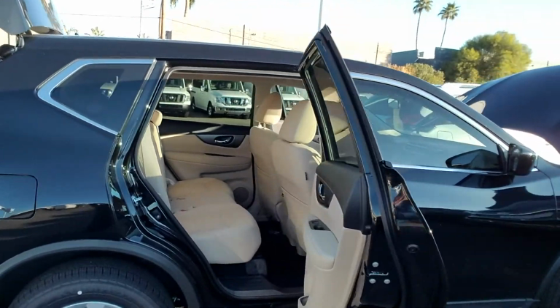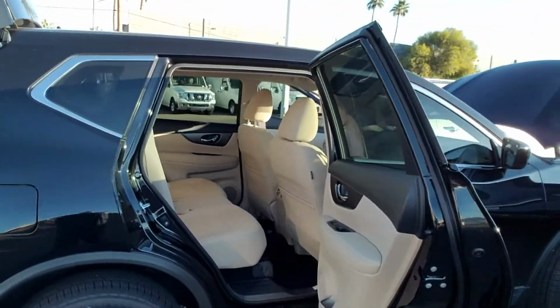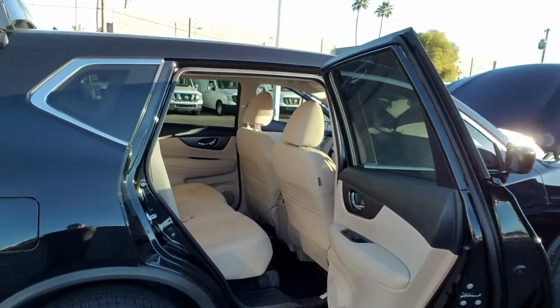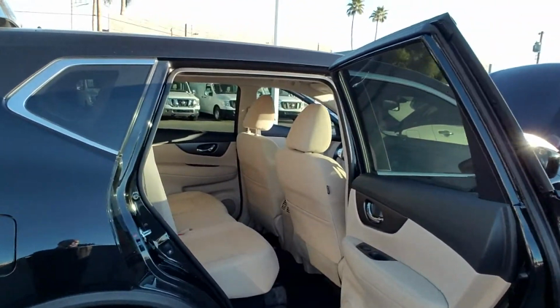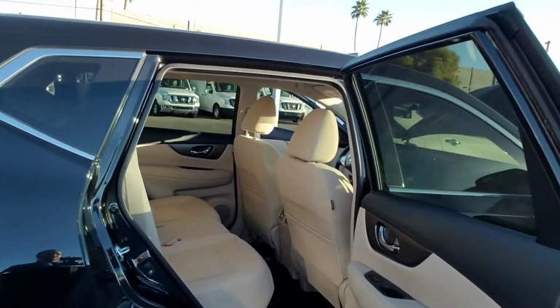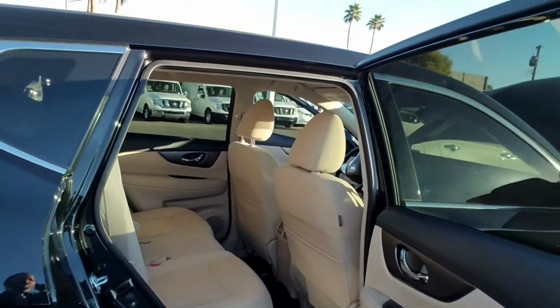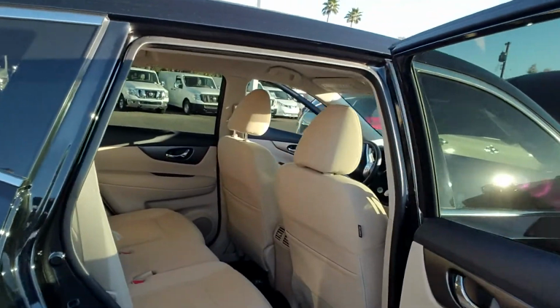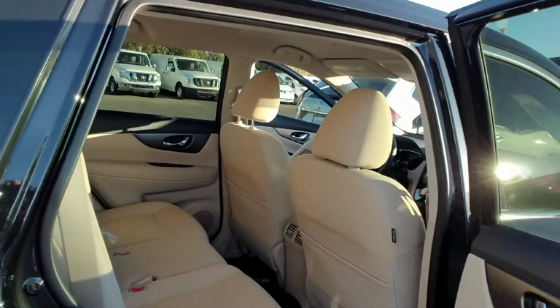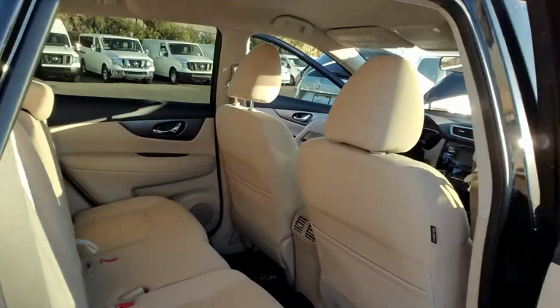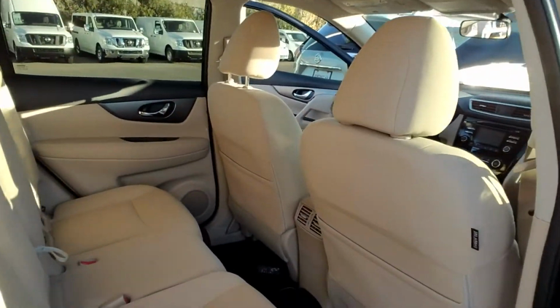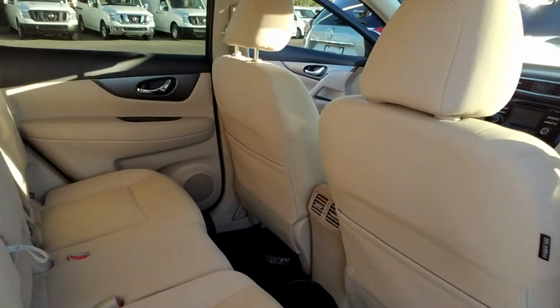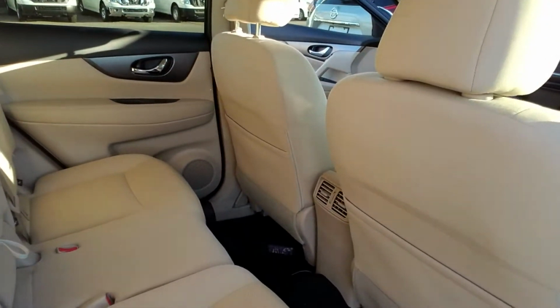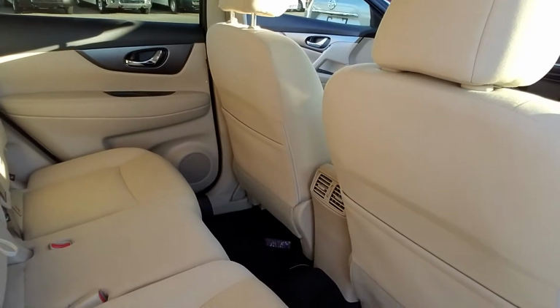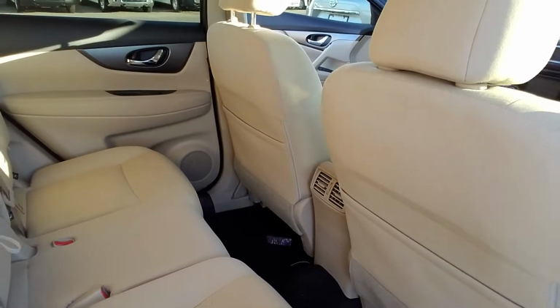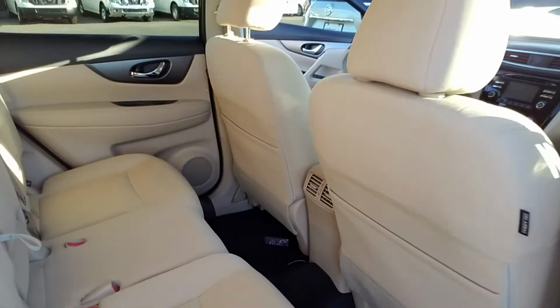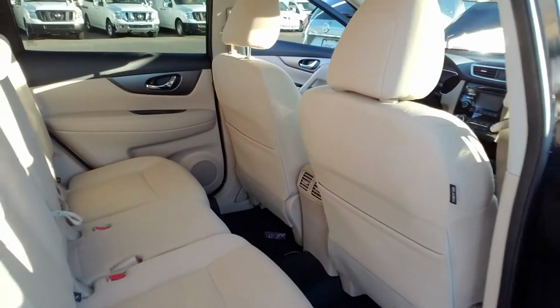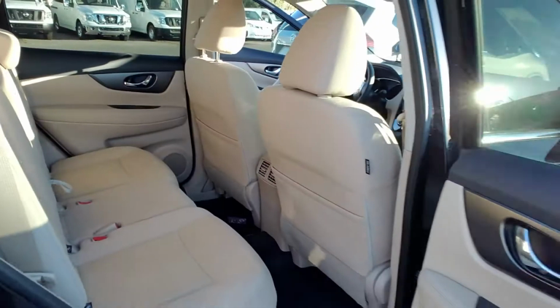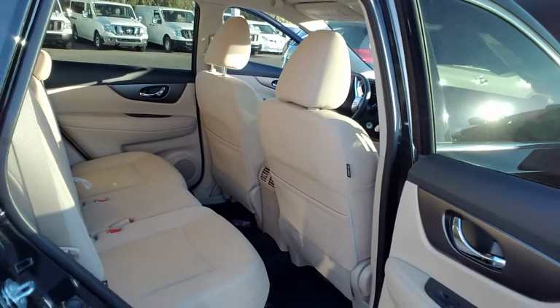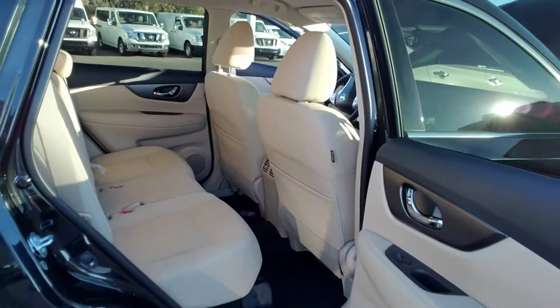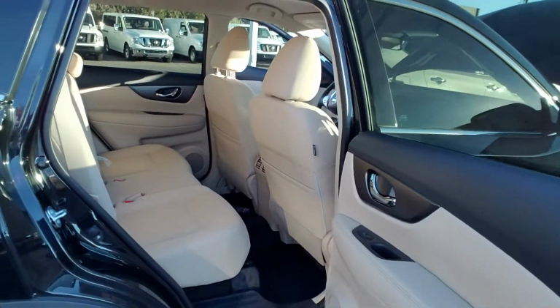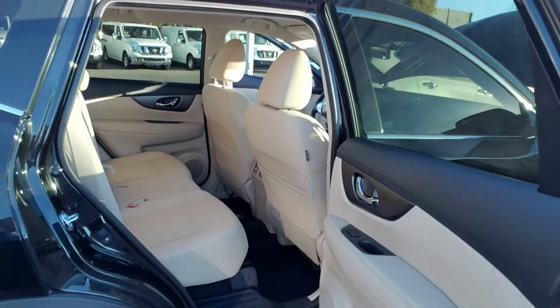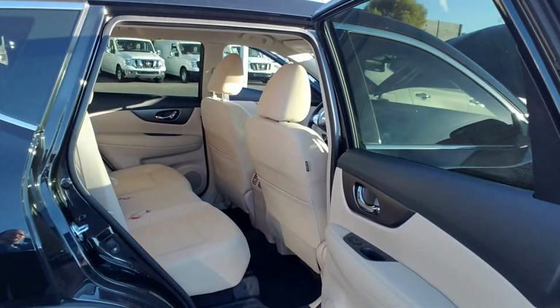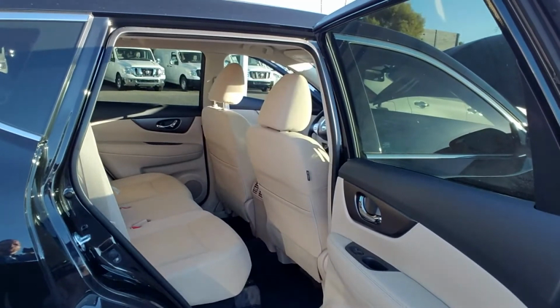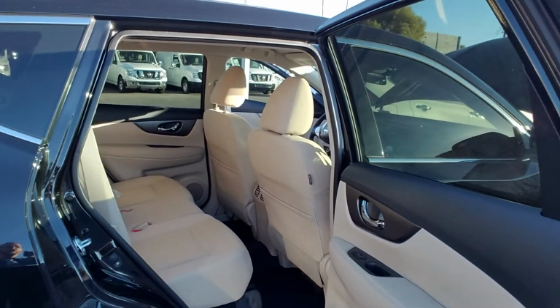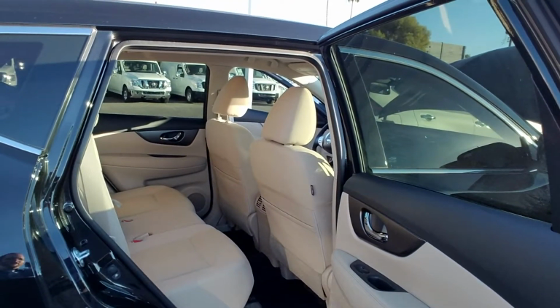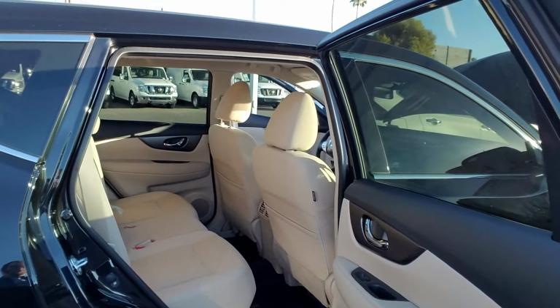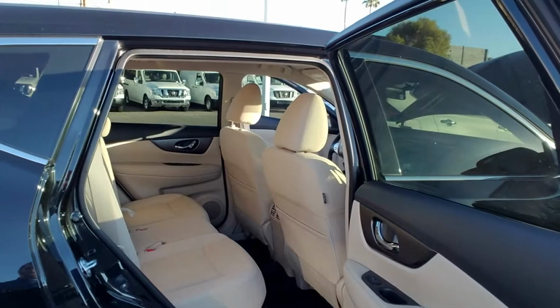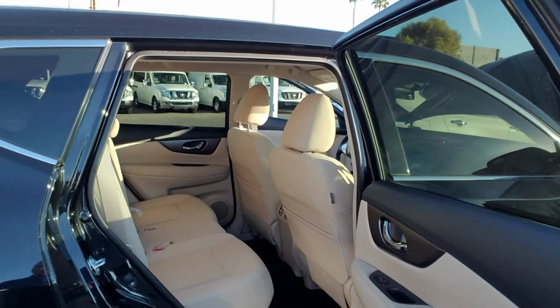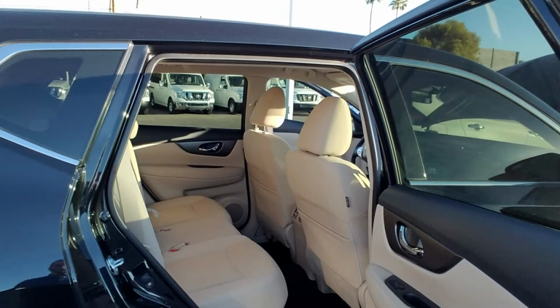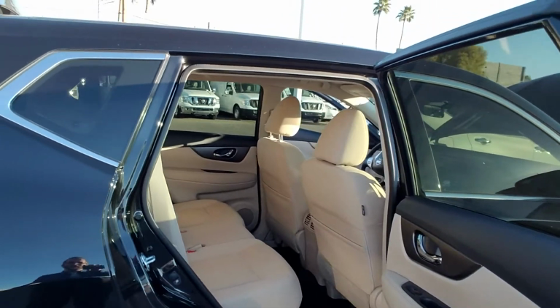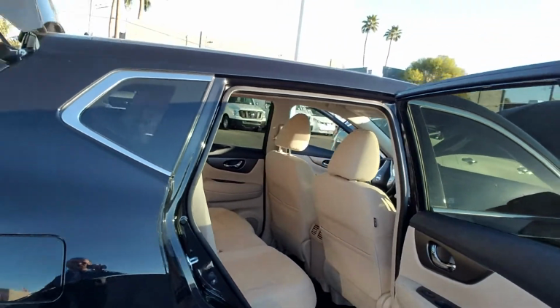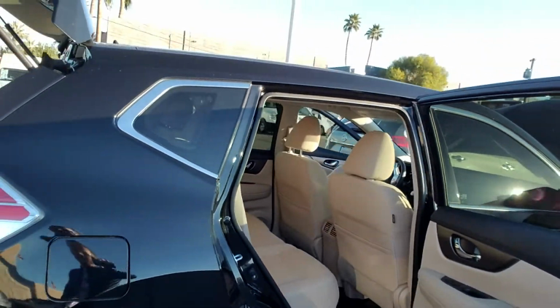Now as we come around here to the back seat, you'll notice you've got the rear AC, and those seats are all the way back giving you plenty of knee room — more knee room than any of our competitors.